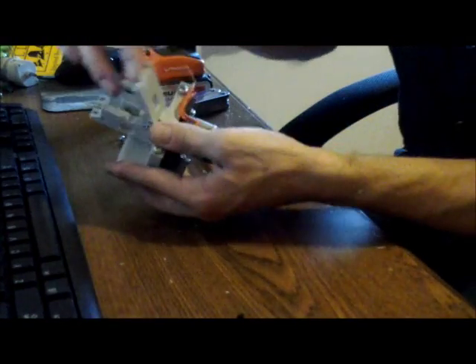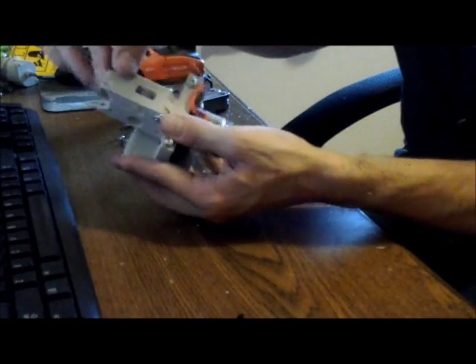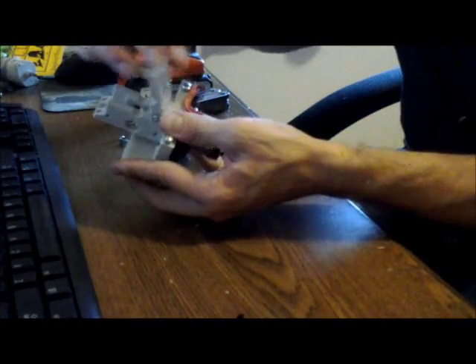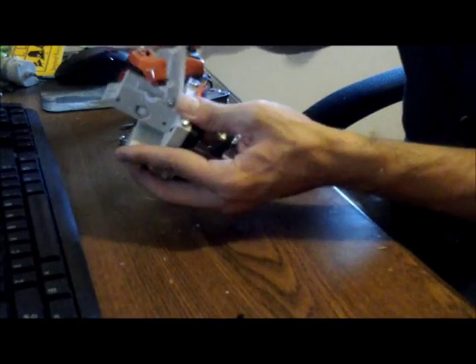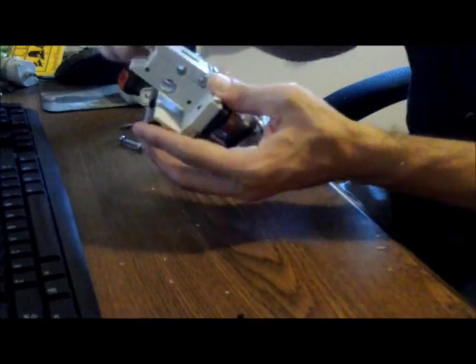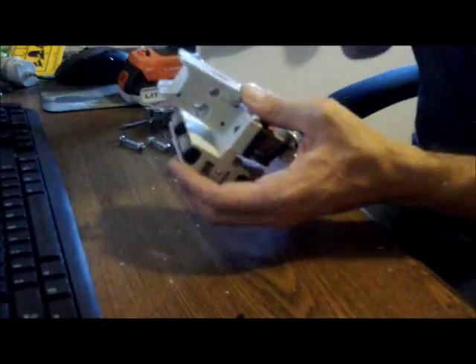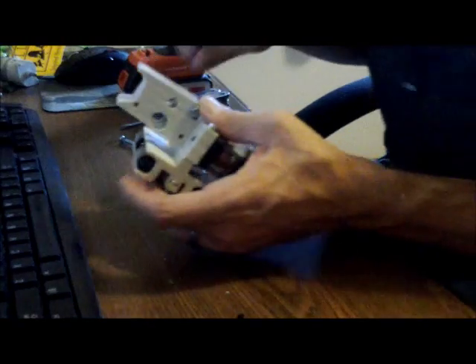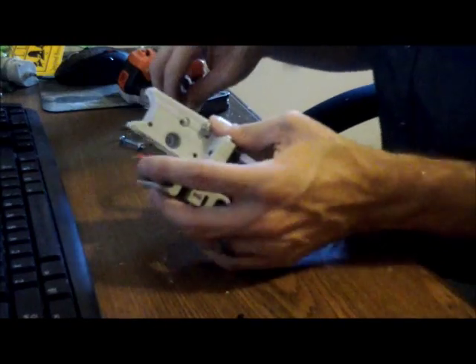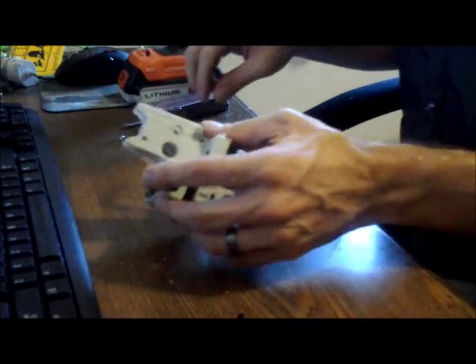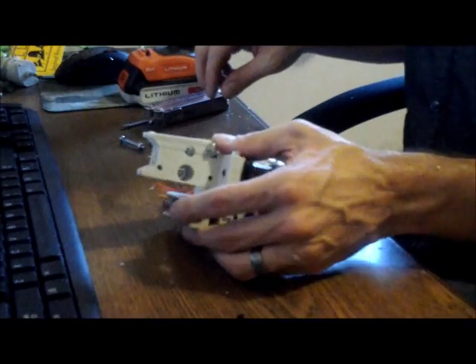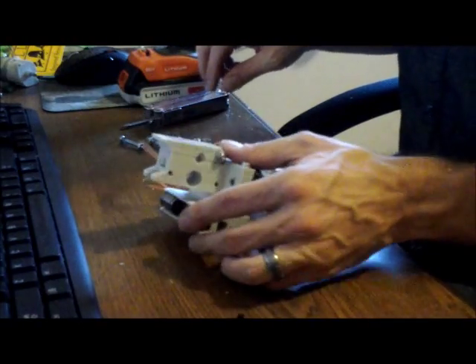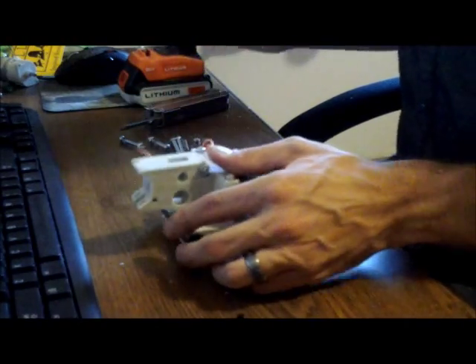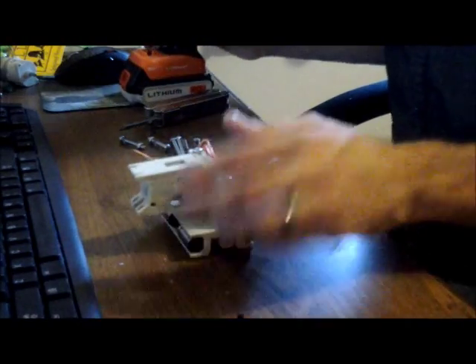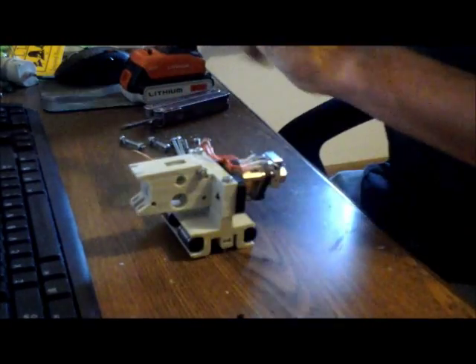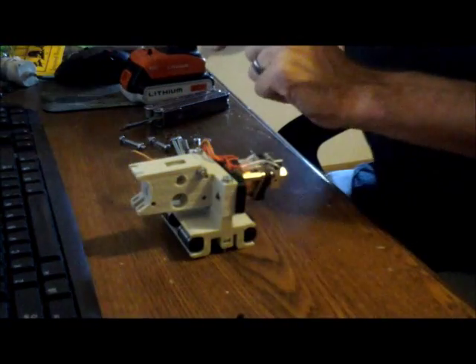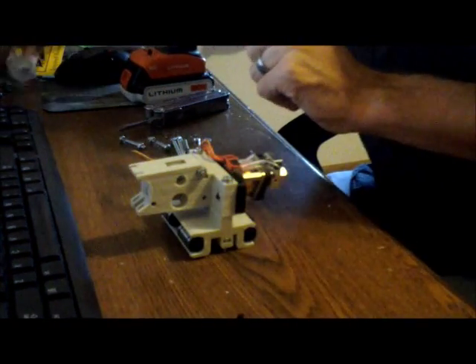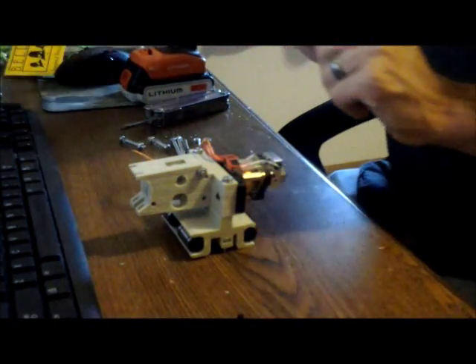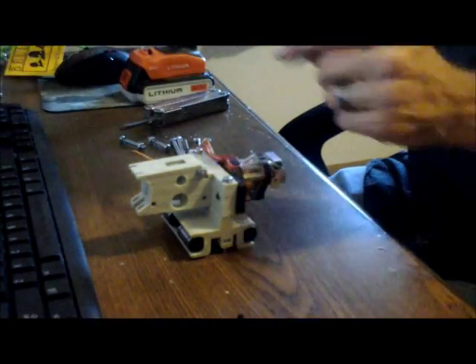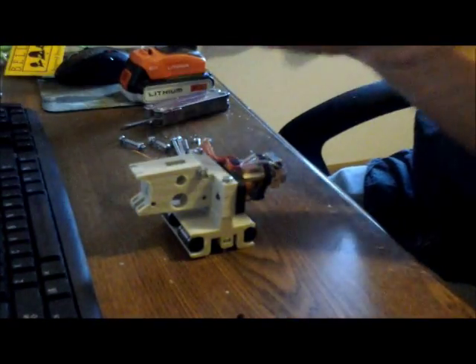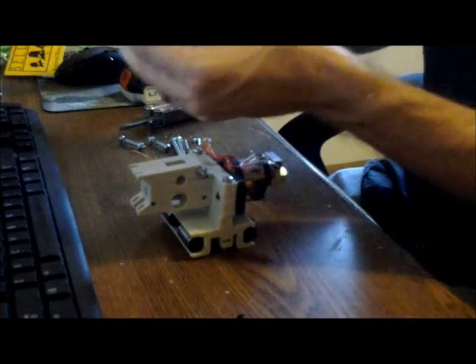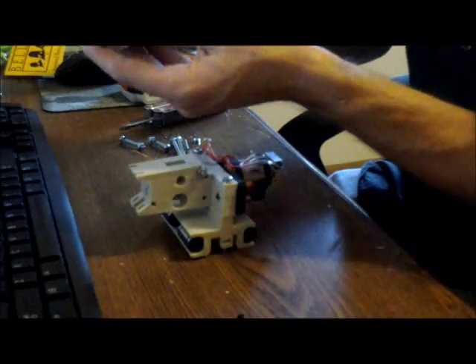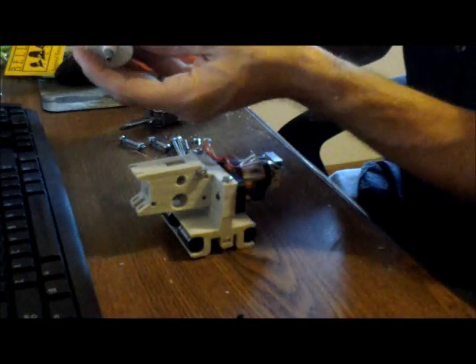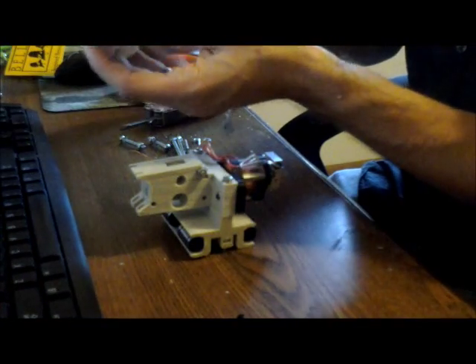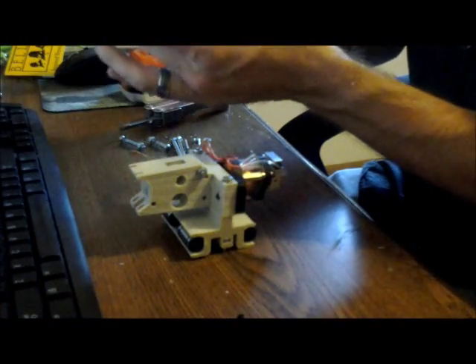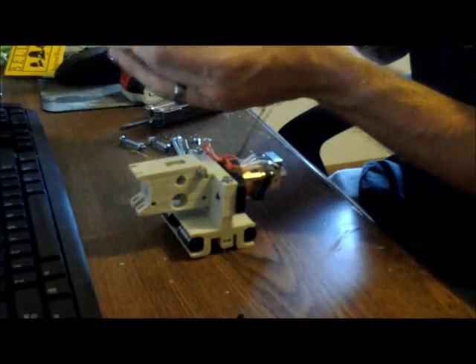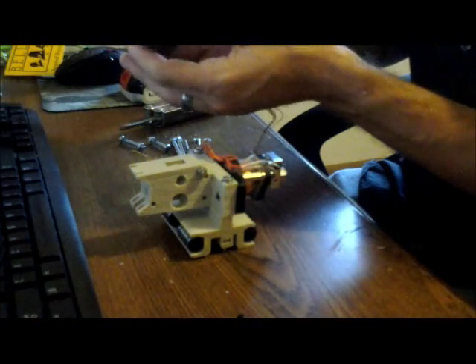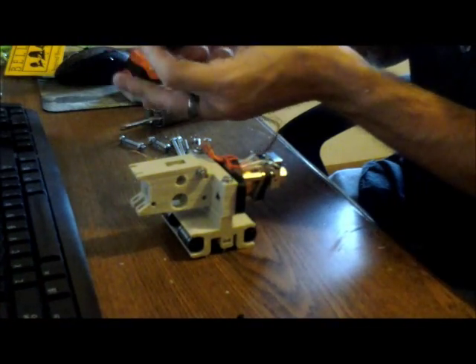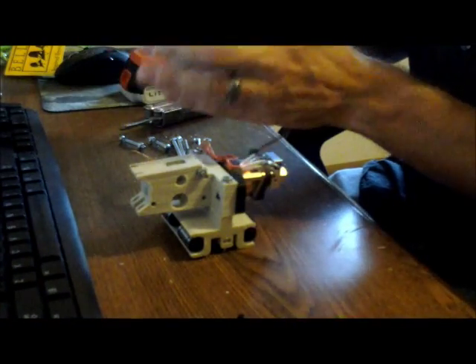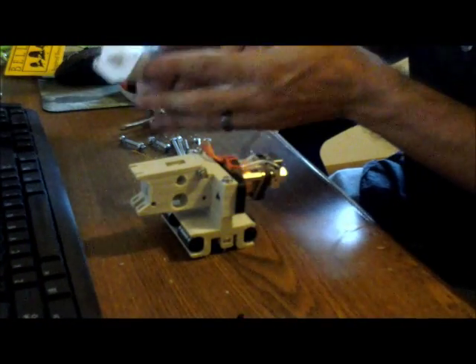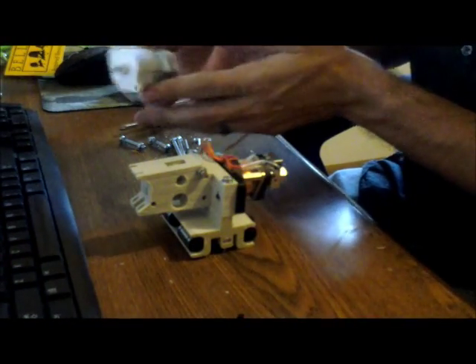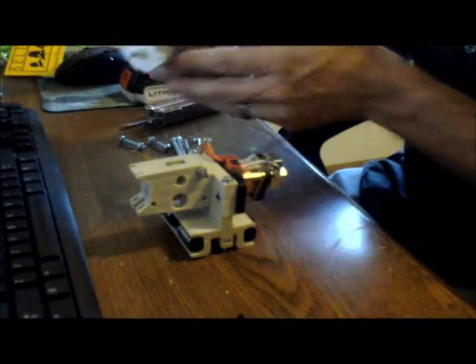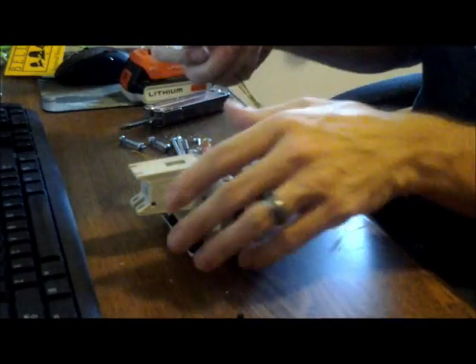The hinge is actually using another M4 screw by 35mm. Then we'll attach the motor. I'm using a direct drive motor — well, it's got a little planetary gearbox on here.